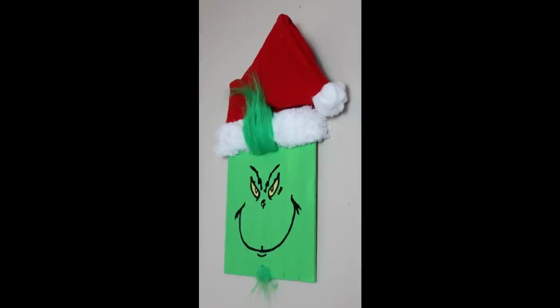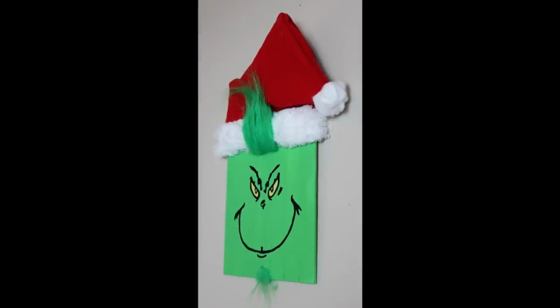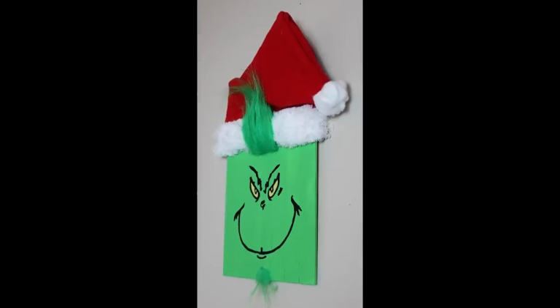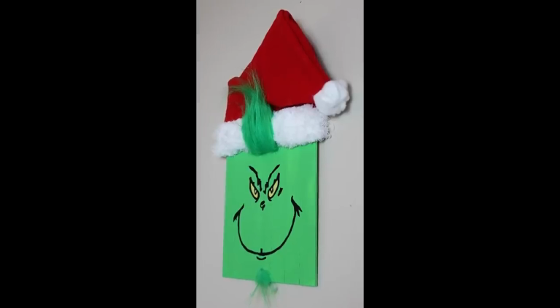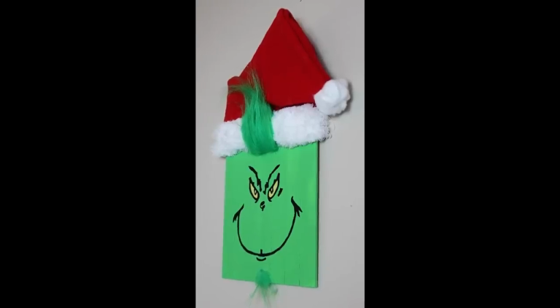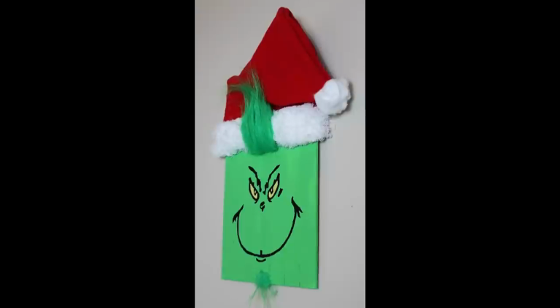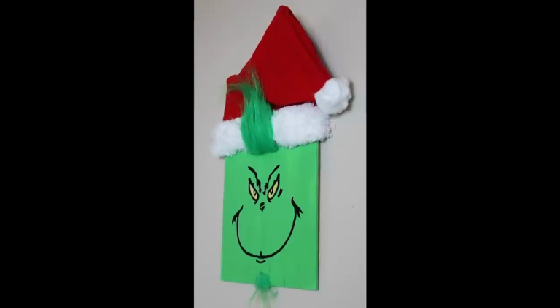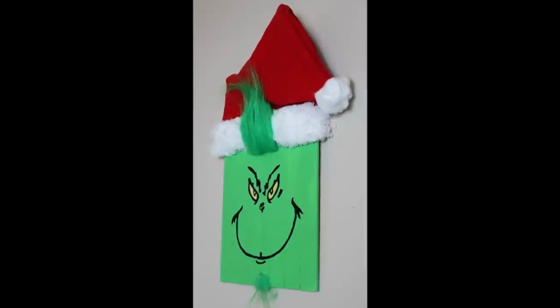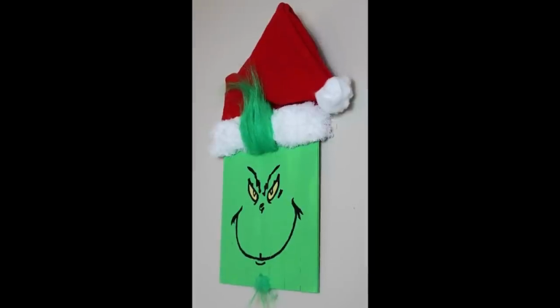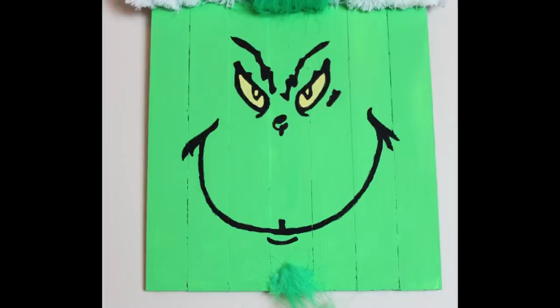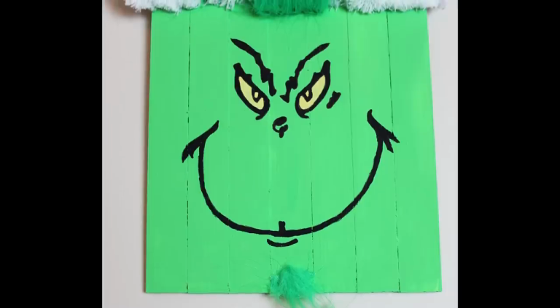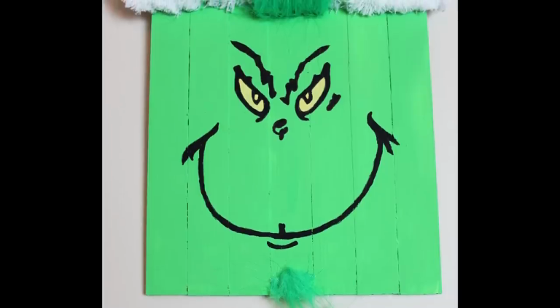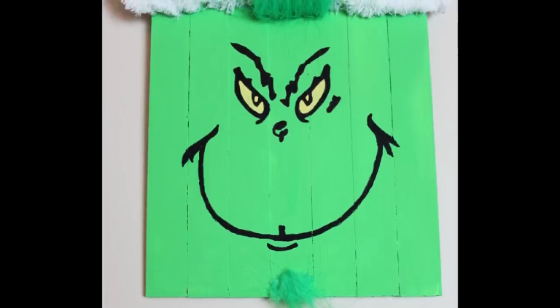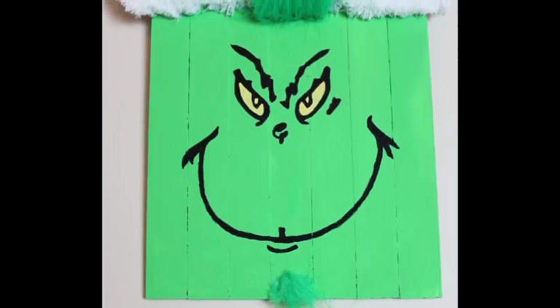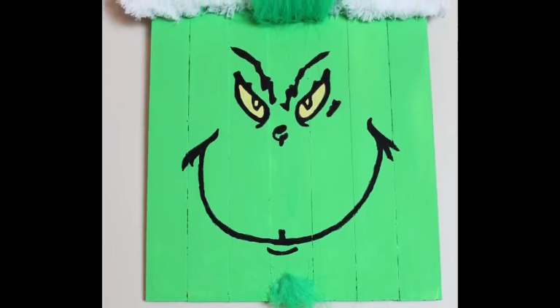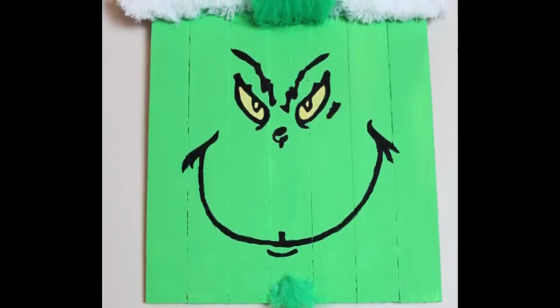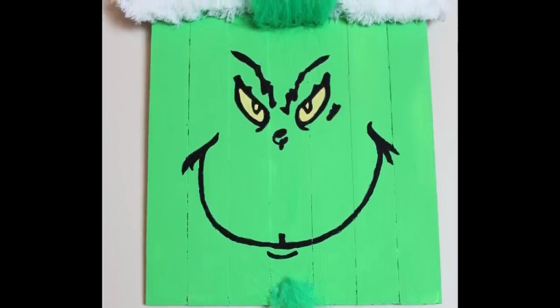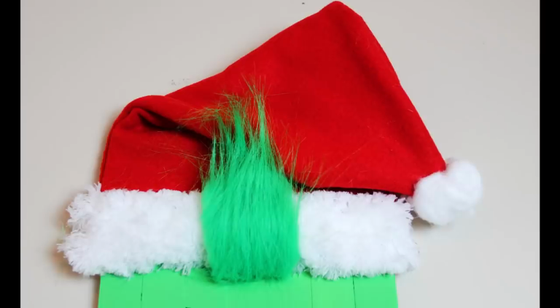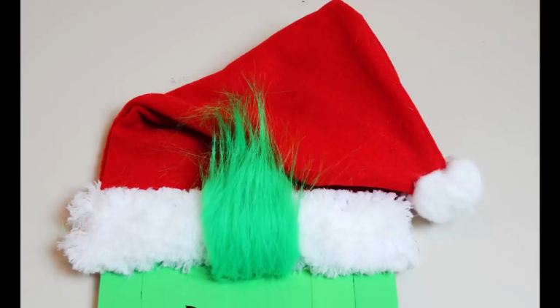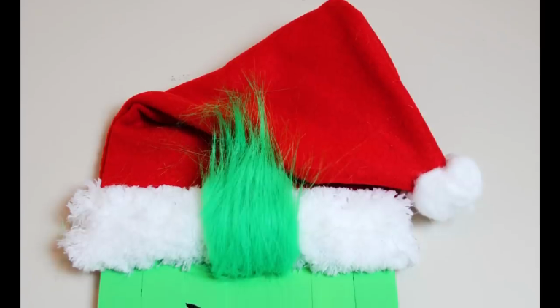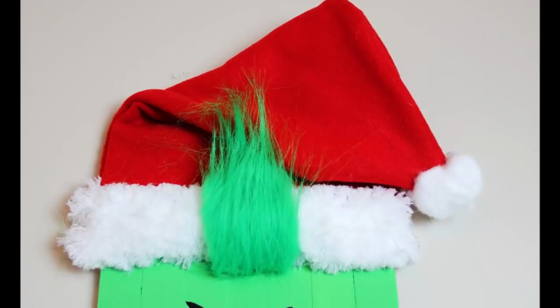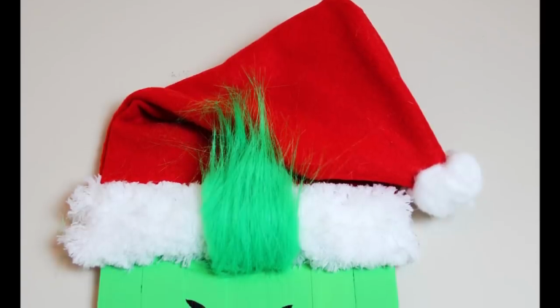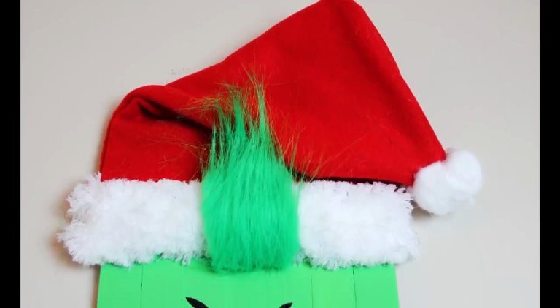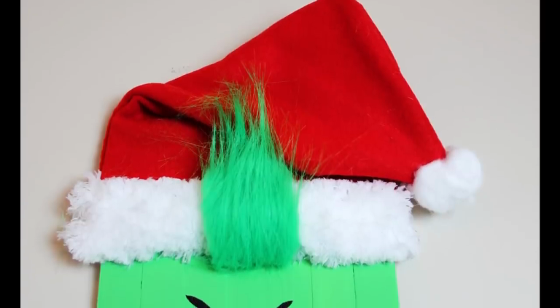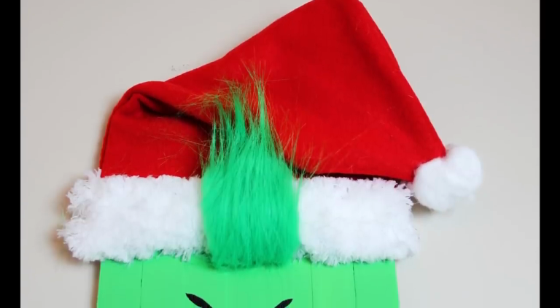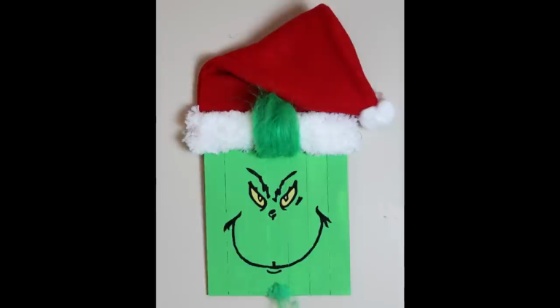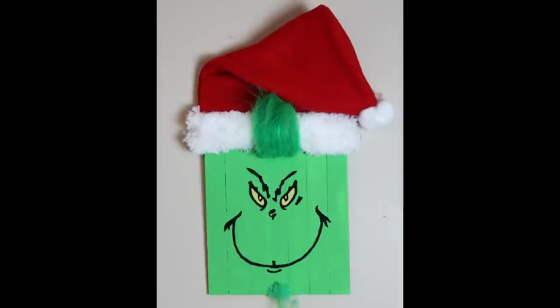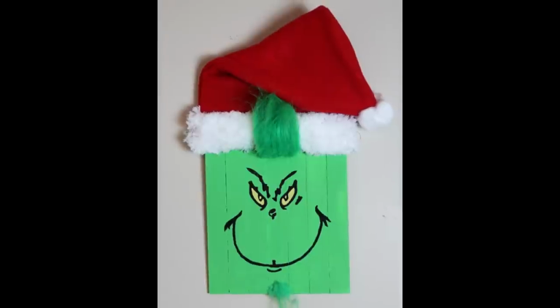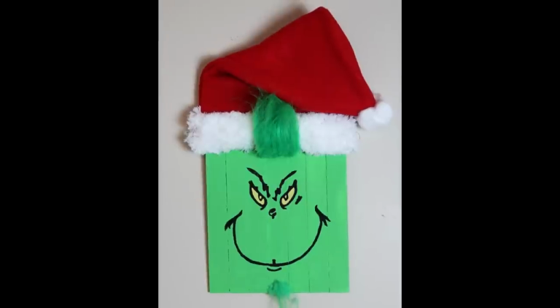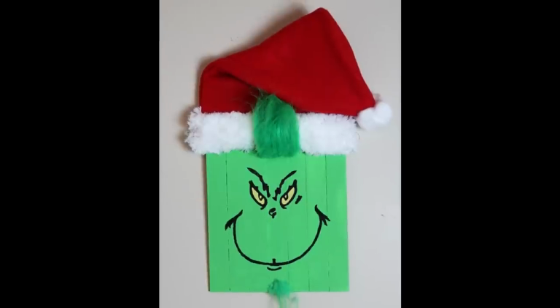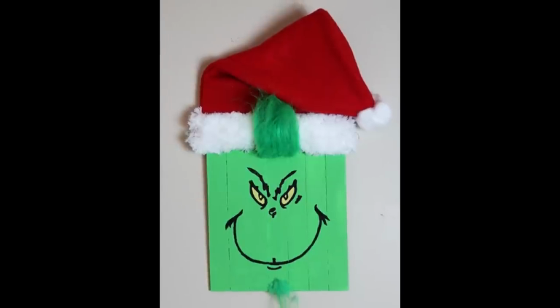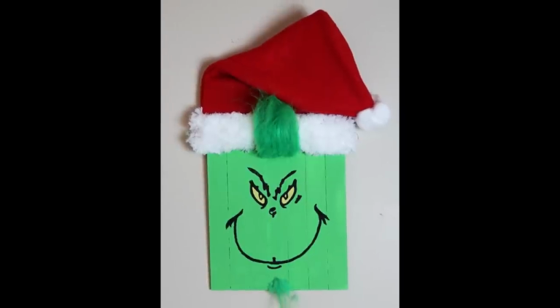And there's Mr. Grinch! I love him so much — I can't wait to make him a part of my Christmas decorations.